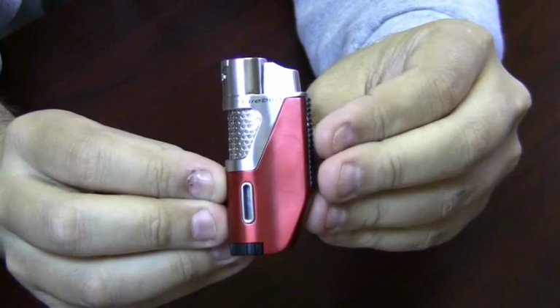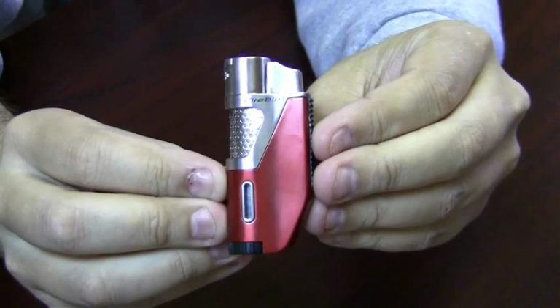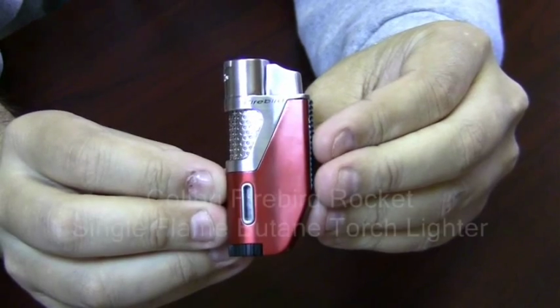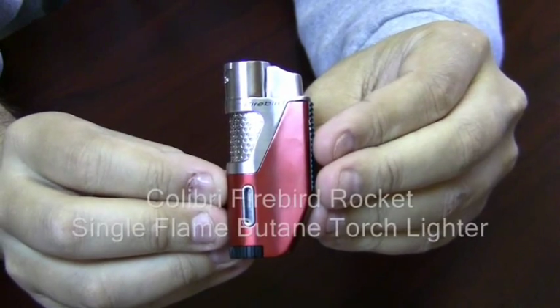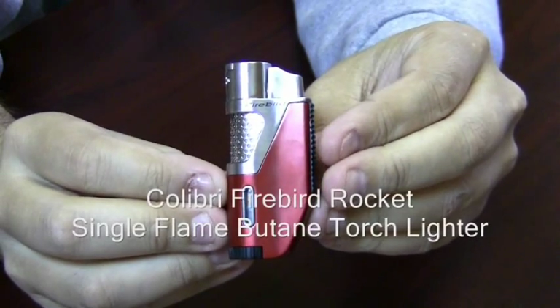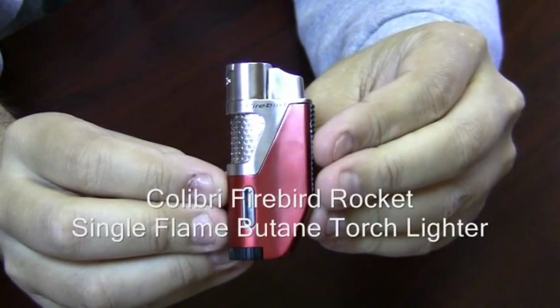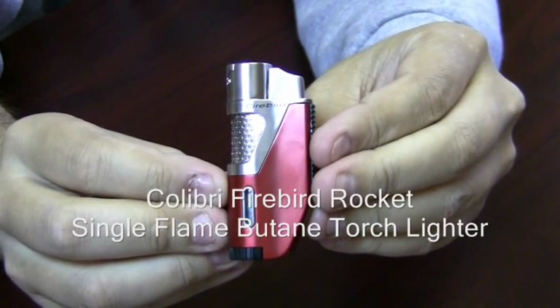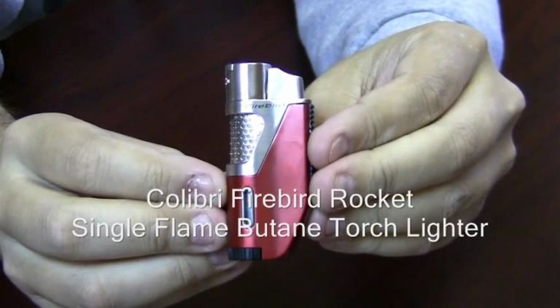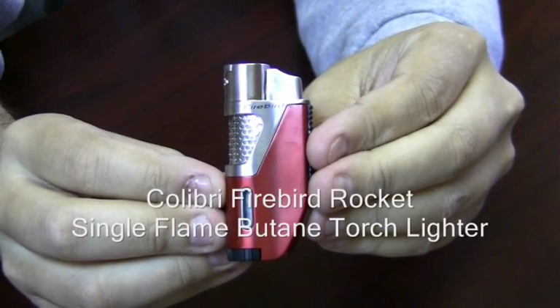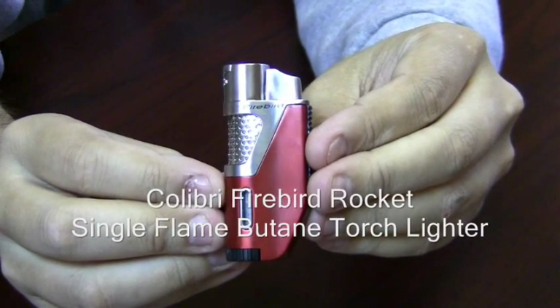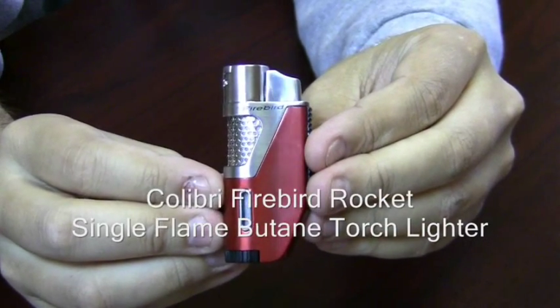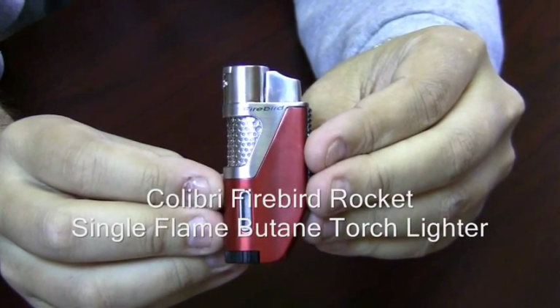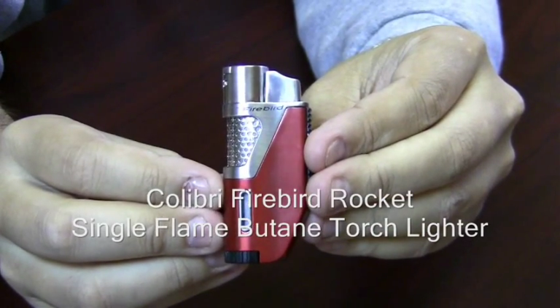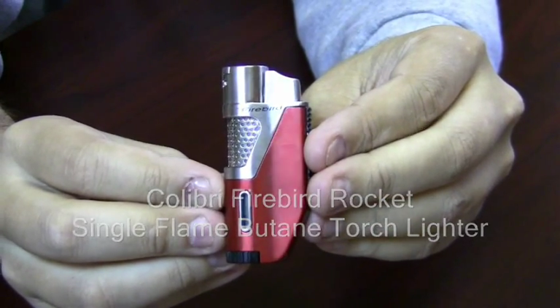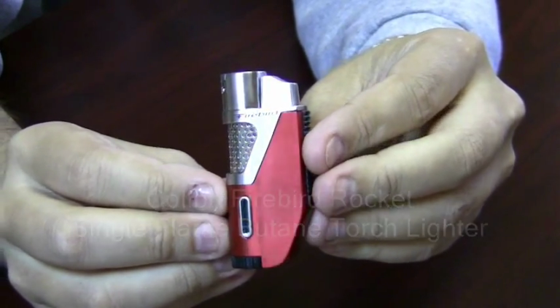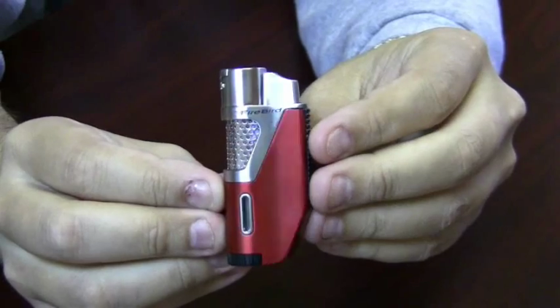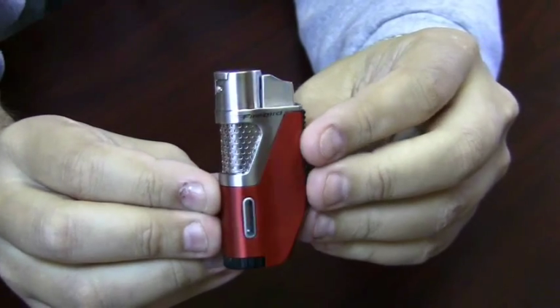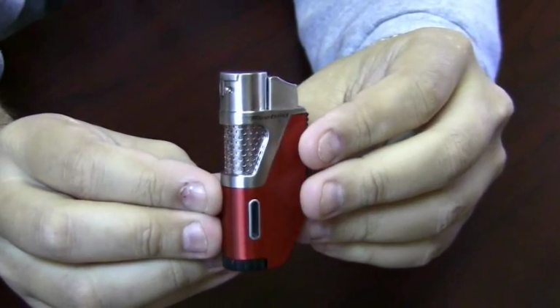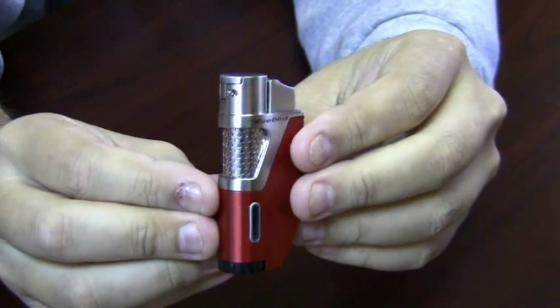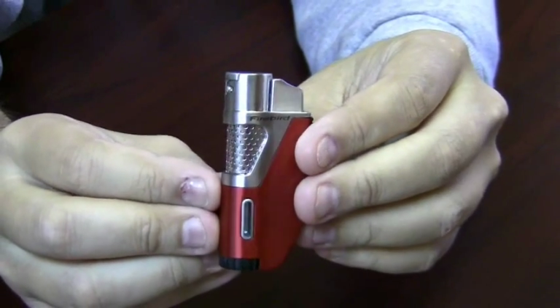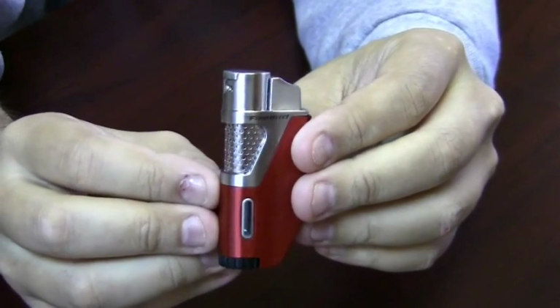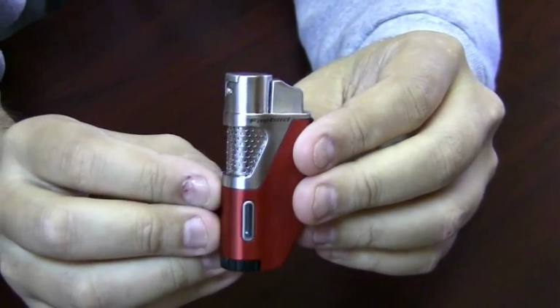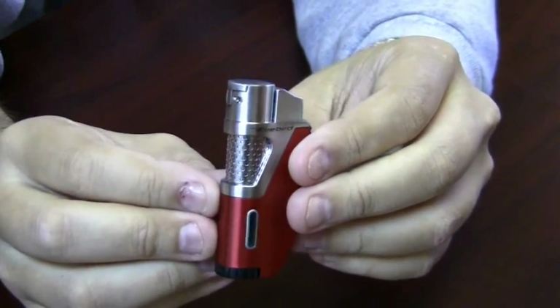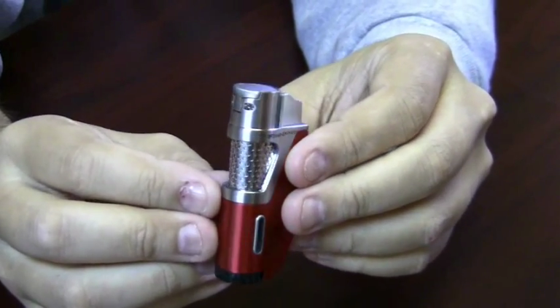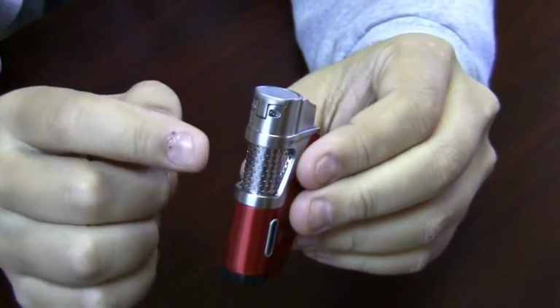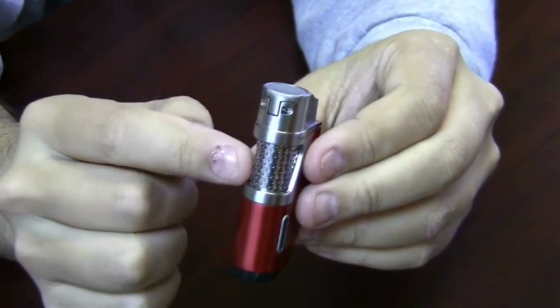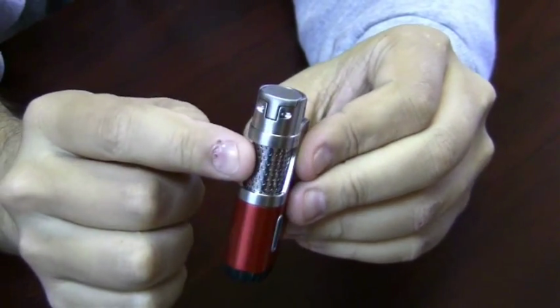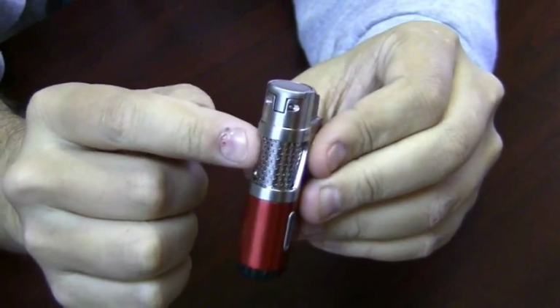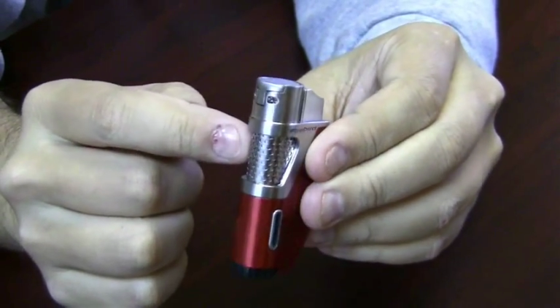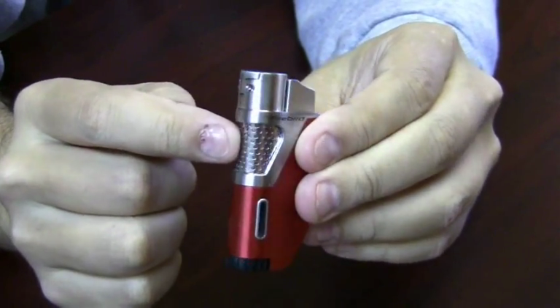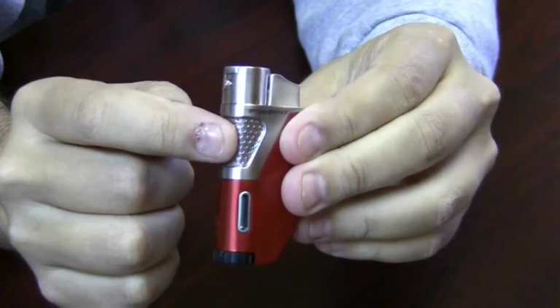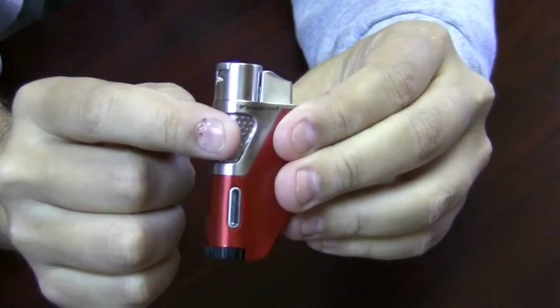The Calibri Firebird Rocket Single Flame Butane Torch Lighter. This lighter has a real neat look to it. It's kind of futuristic with this metal grate on the front.